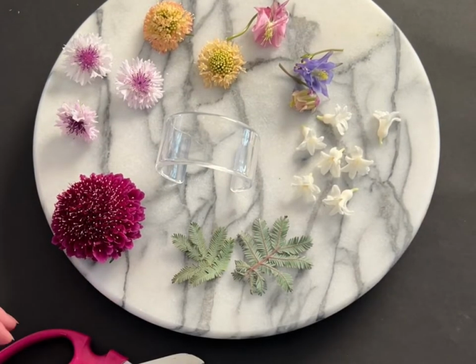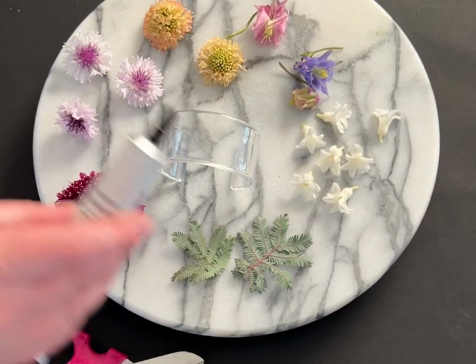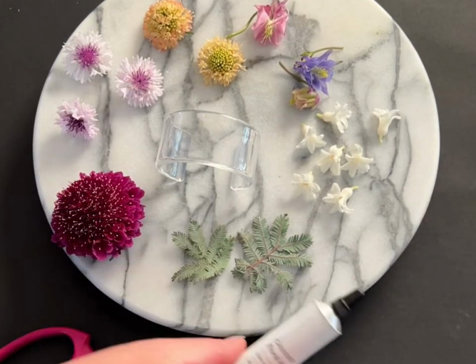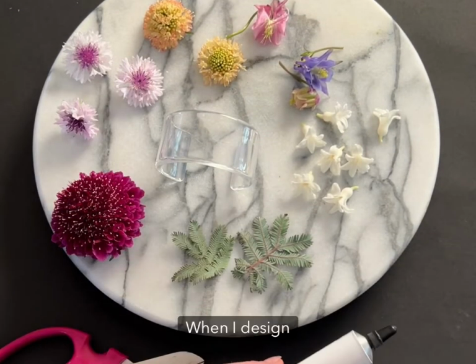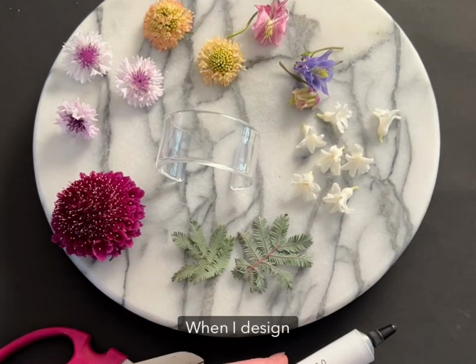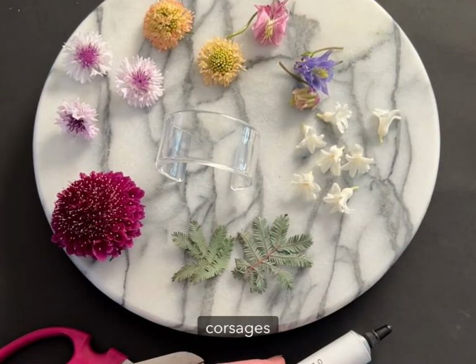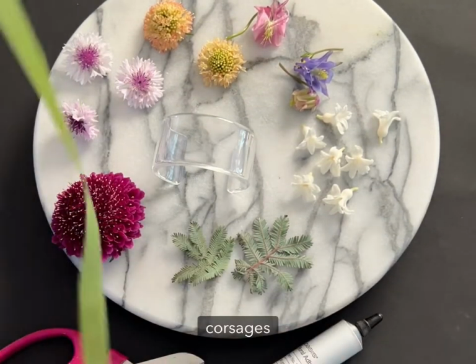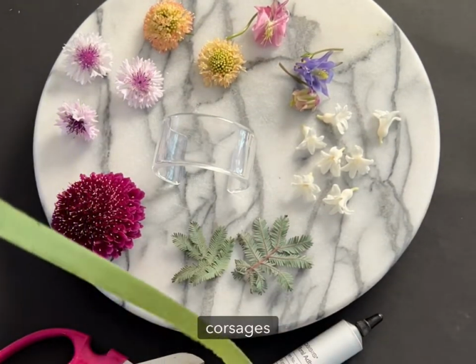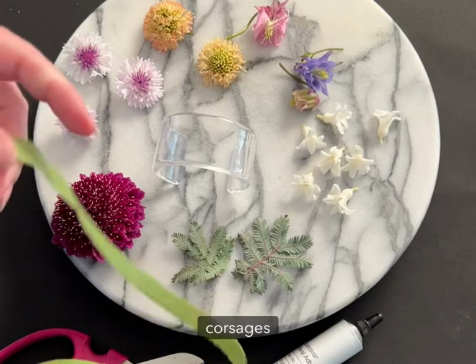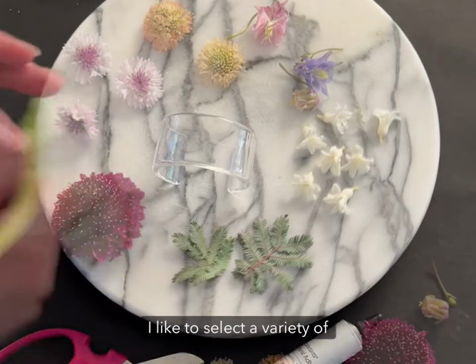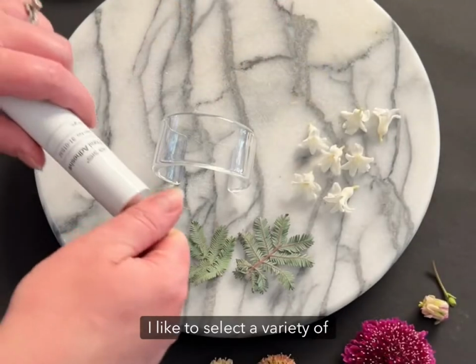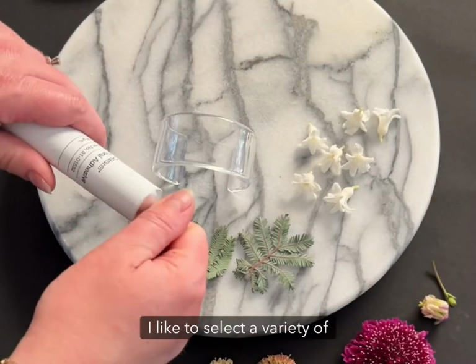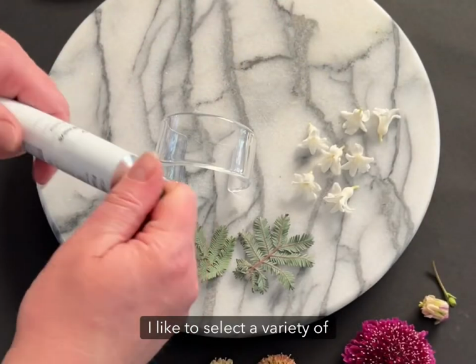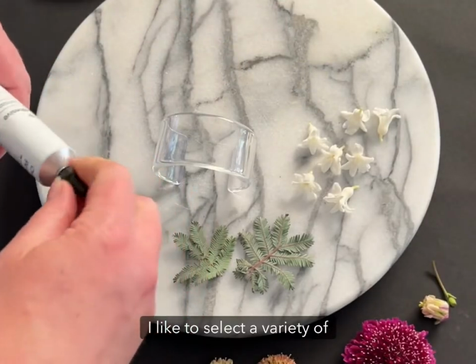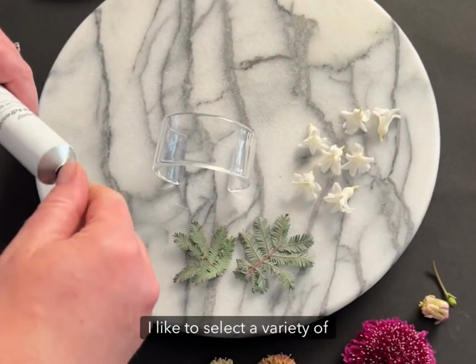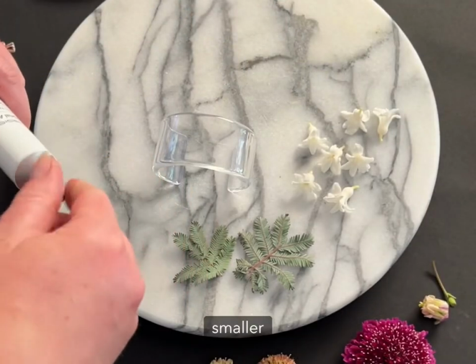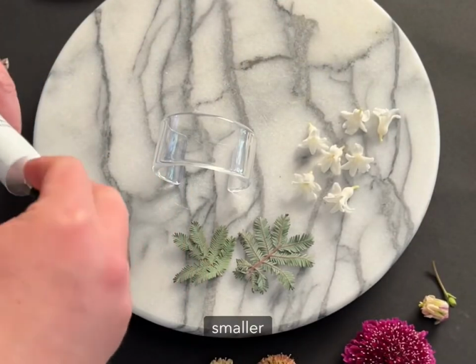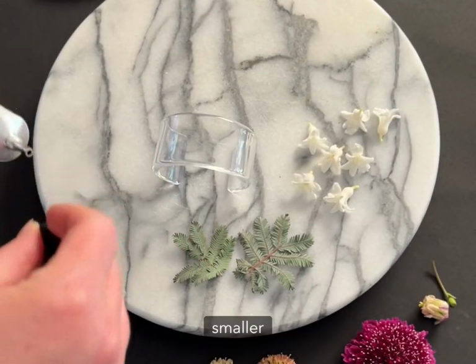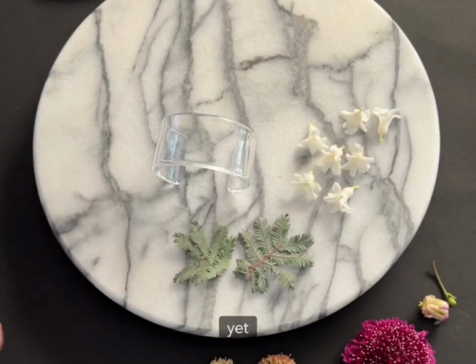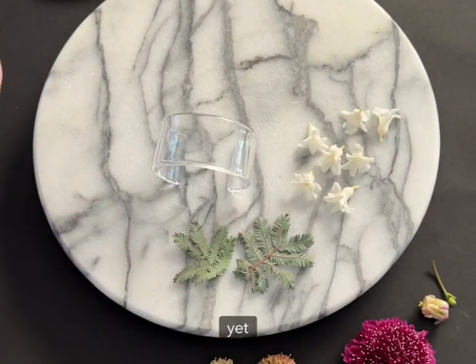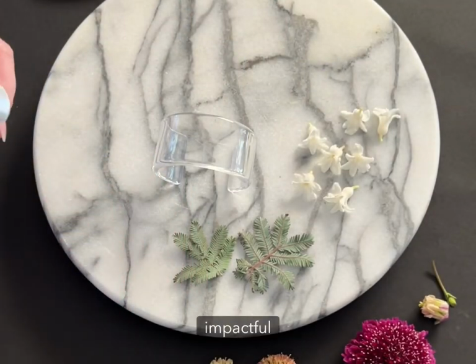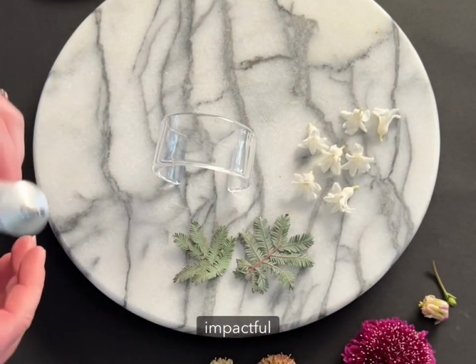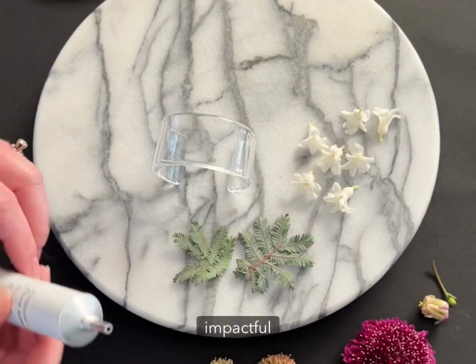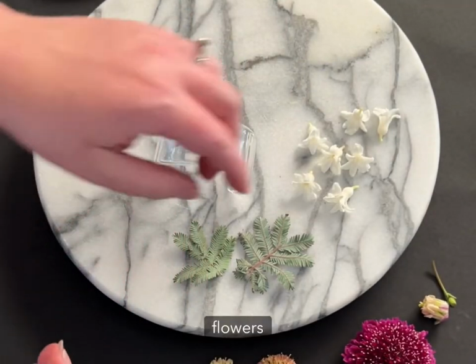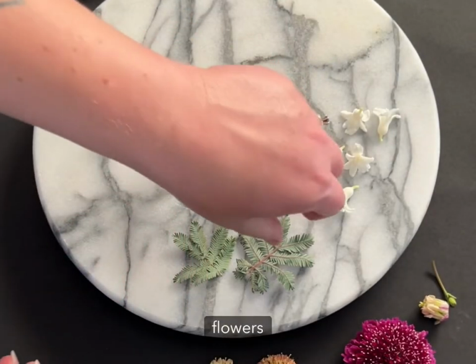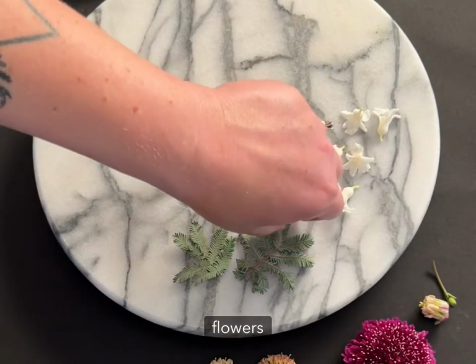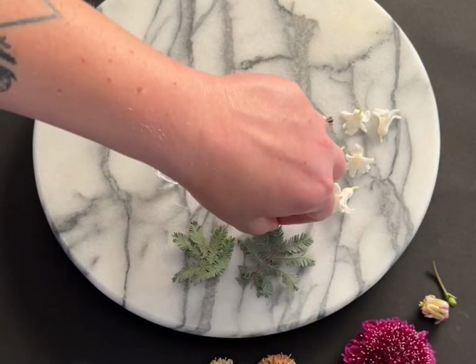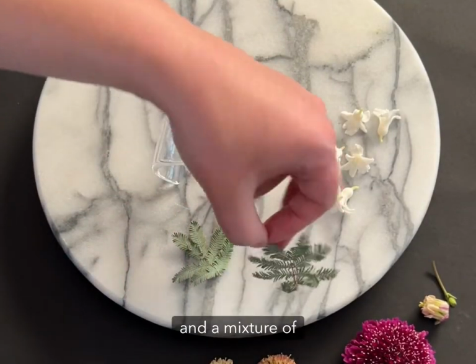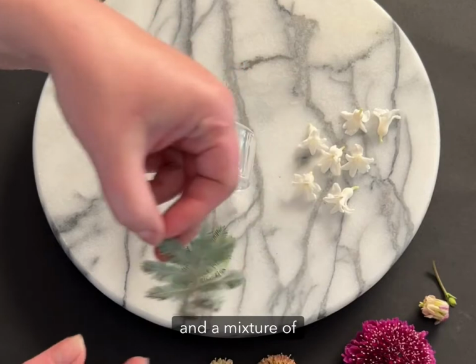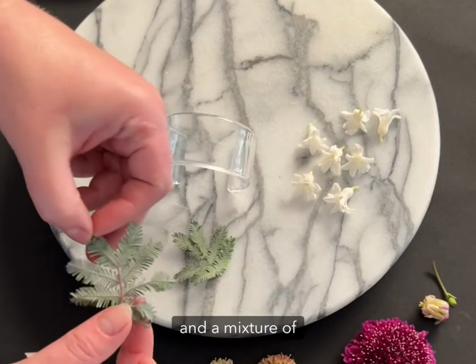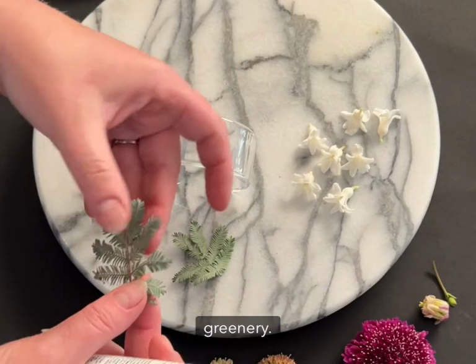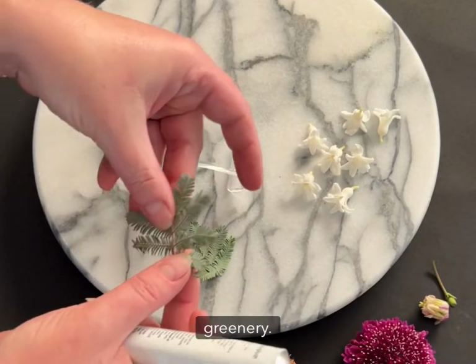When I design corsages, I like to select a variety of smaller yet impactful flowers and a mixture of greenery.